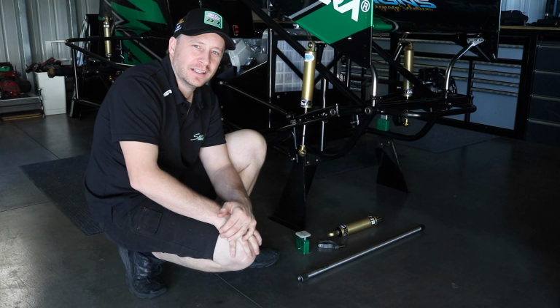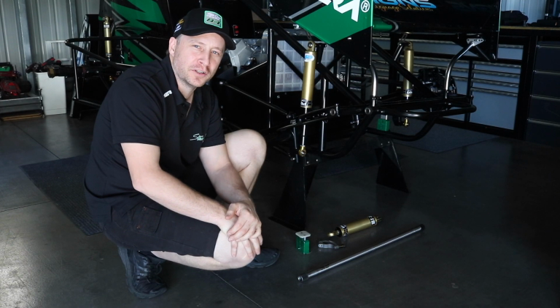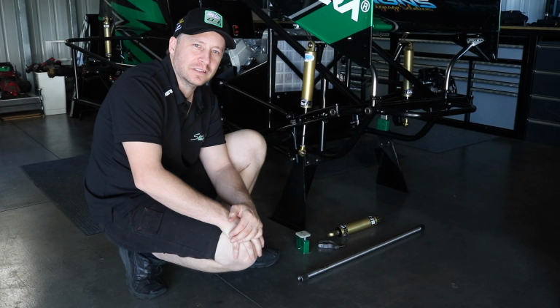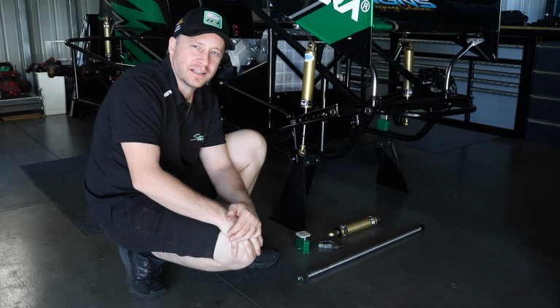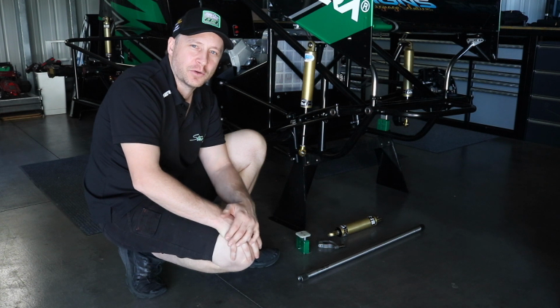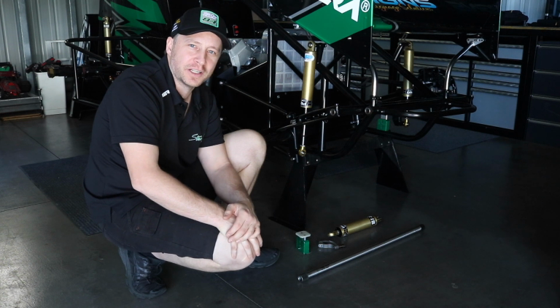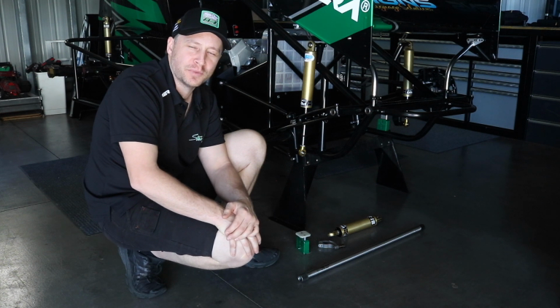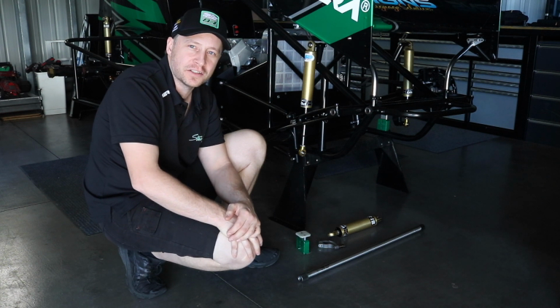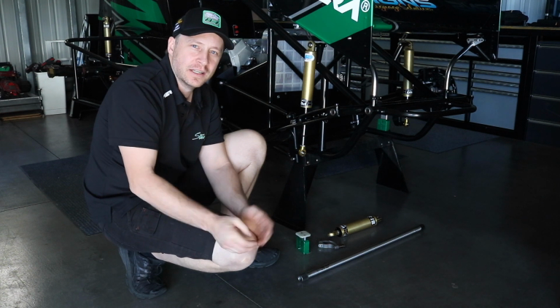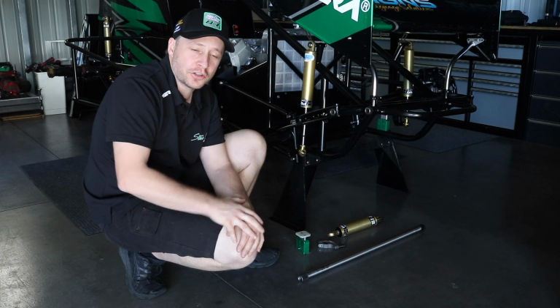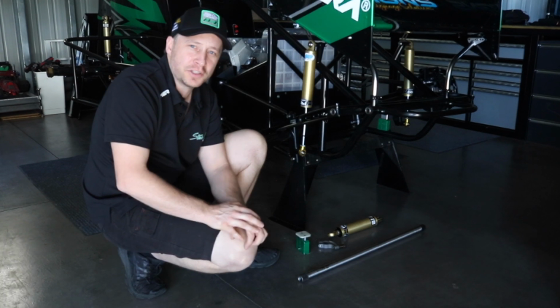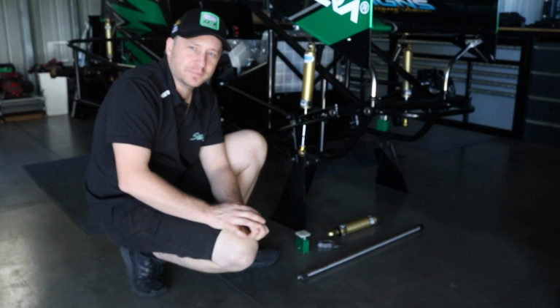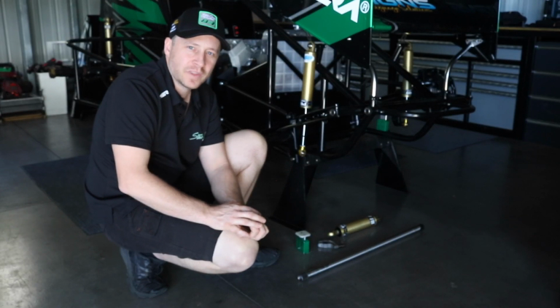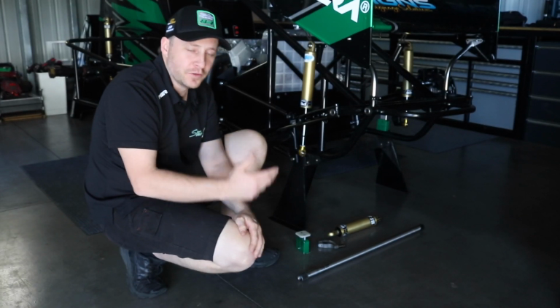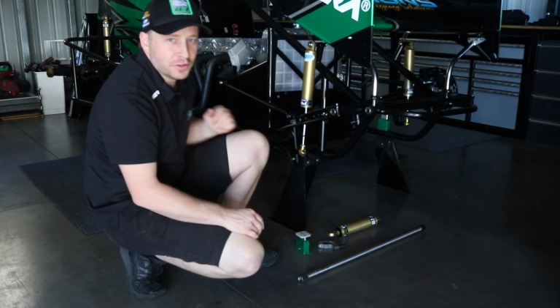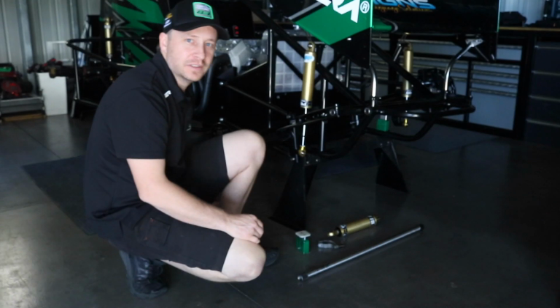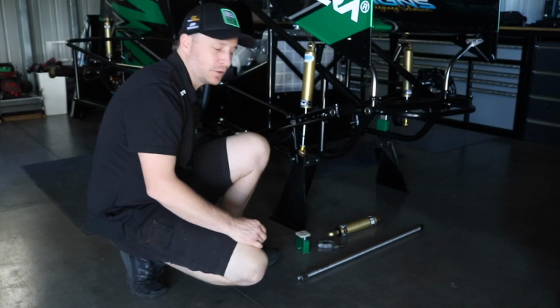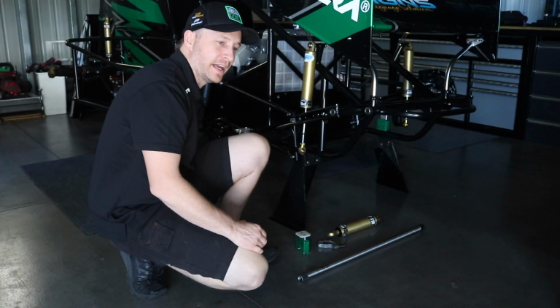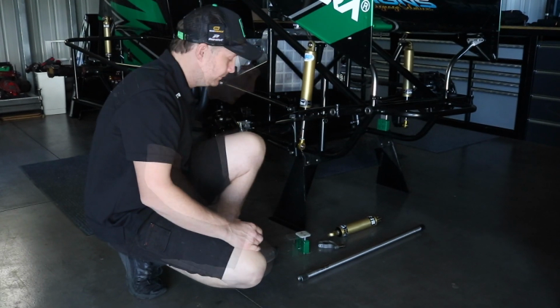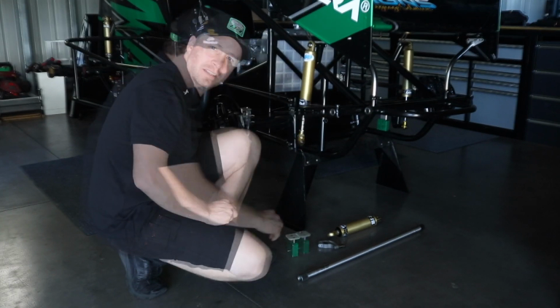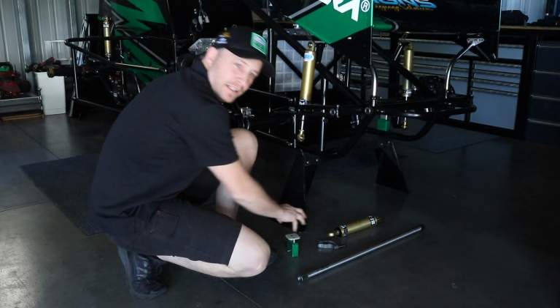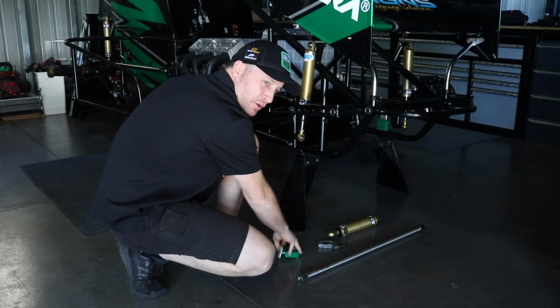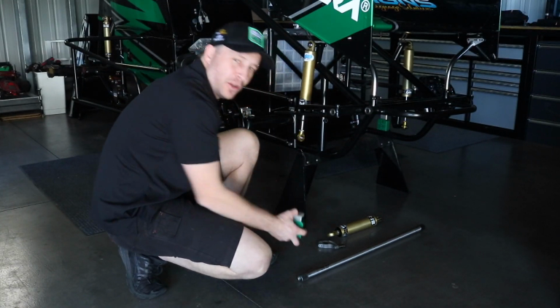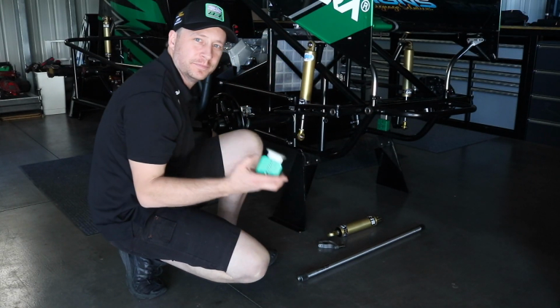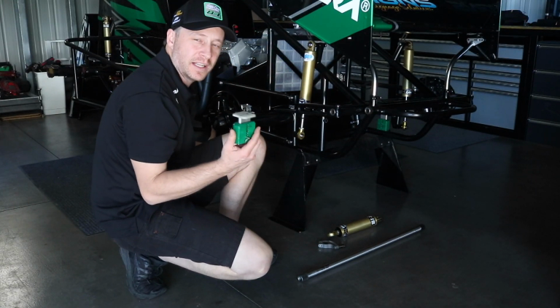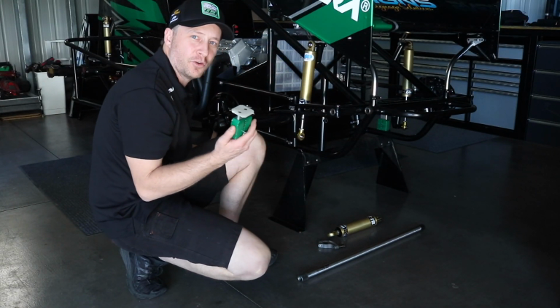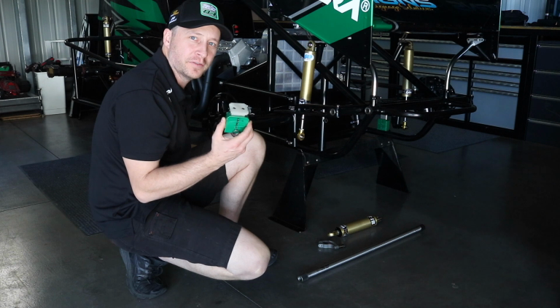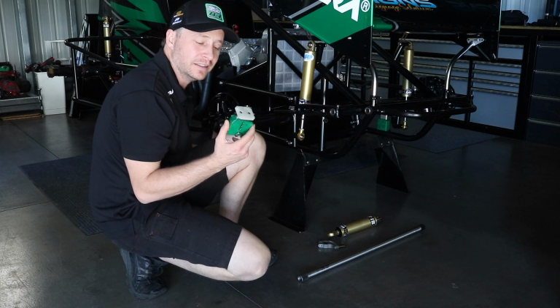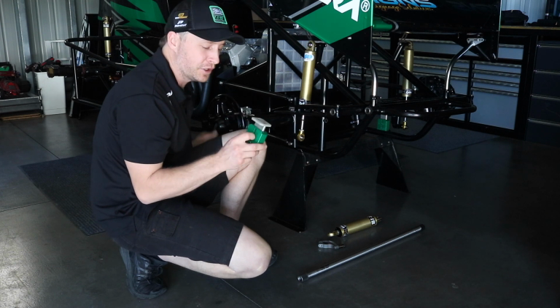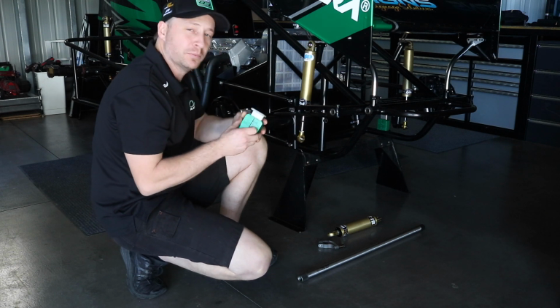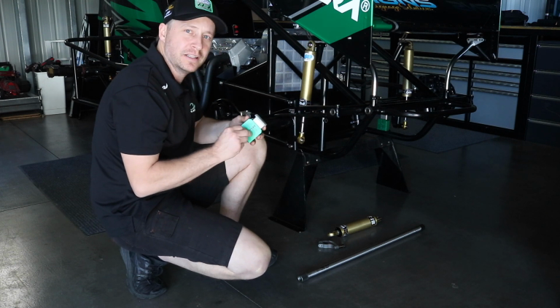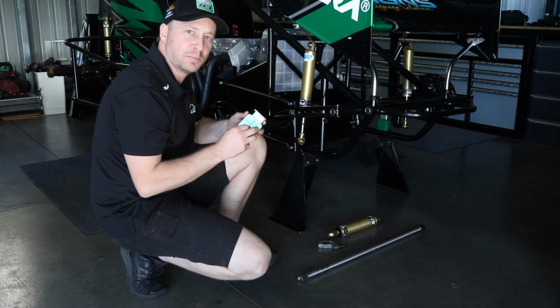Hey there everyone. Lindsay had asked a great question about torsion bar changes, so I'll show you how we change them. First thing we do, take the weight off the axle, then we grab our block — that sets the right height of the car. We can change it pretty easily with this pin.